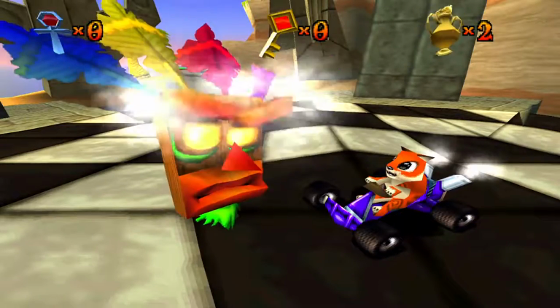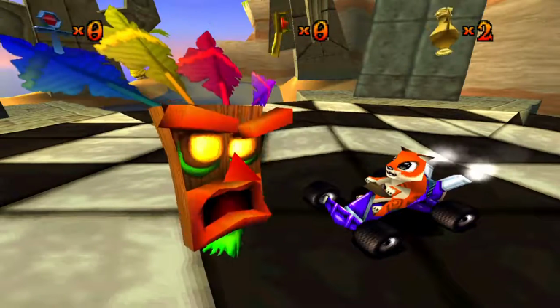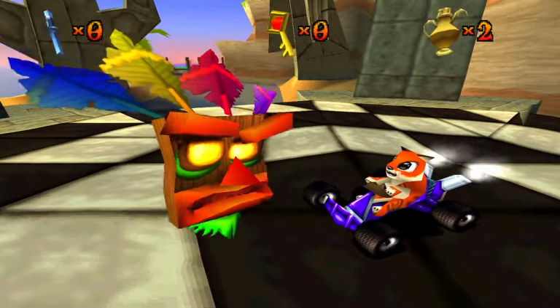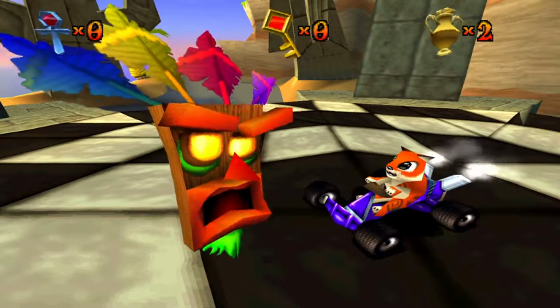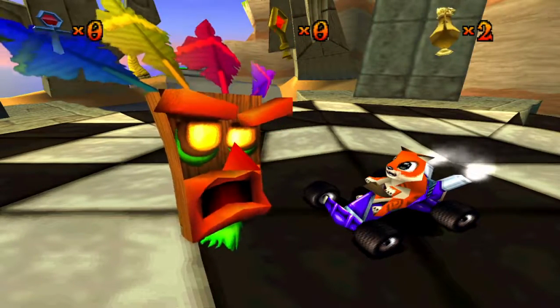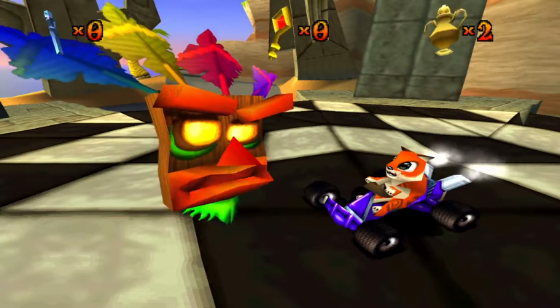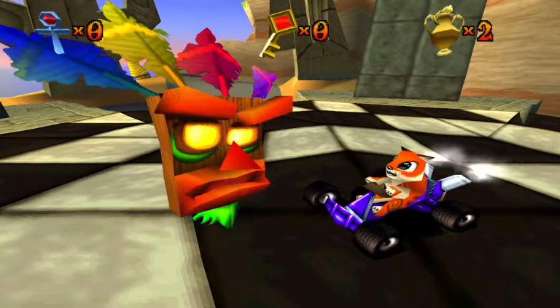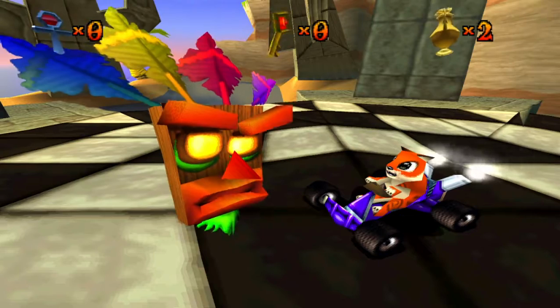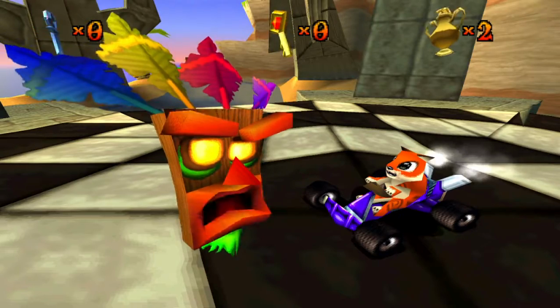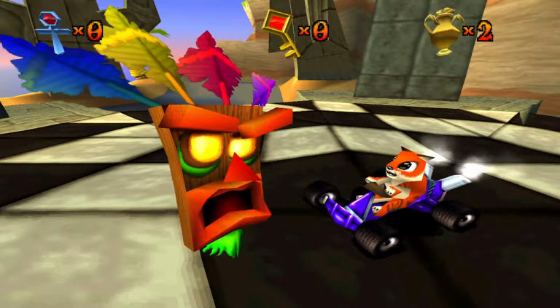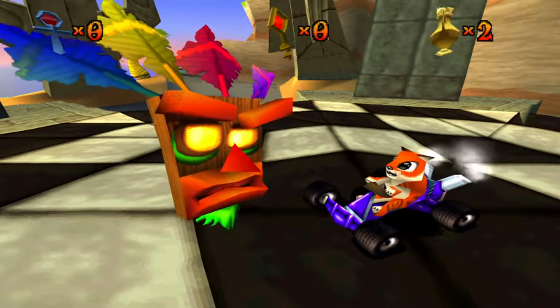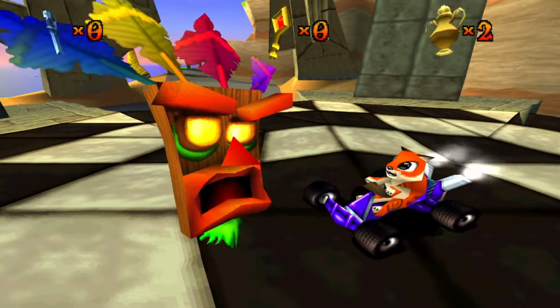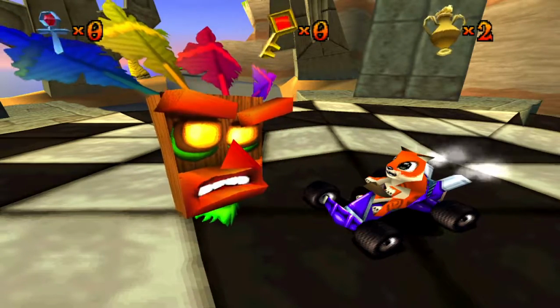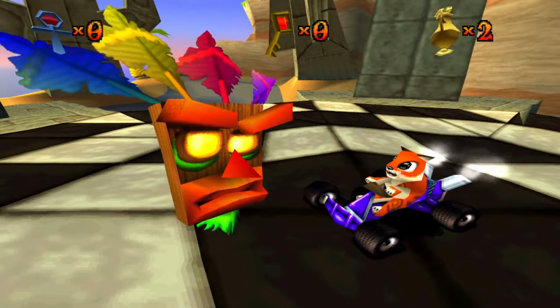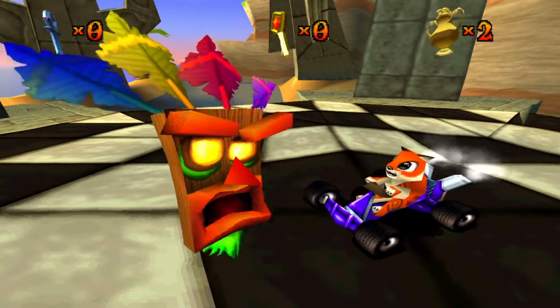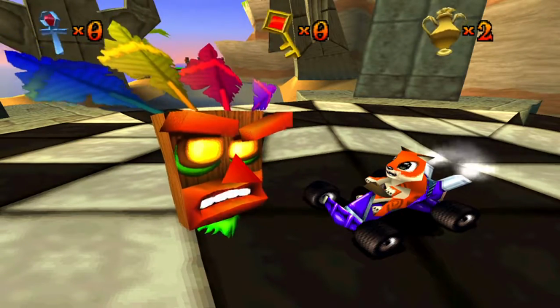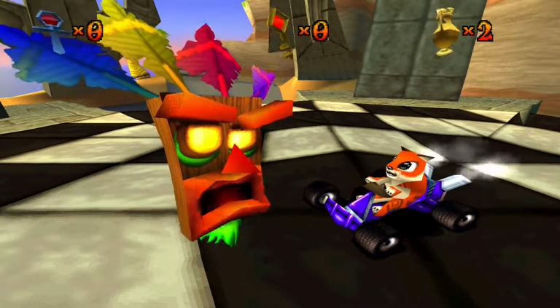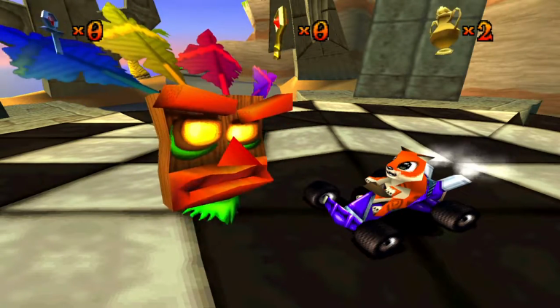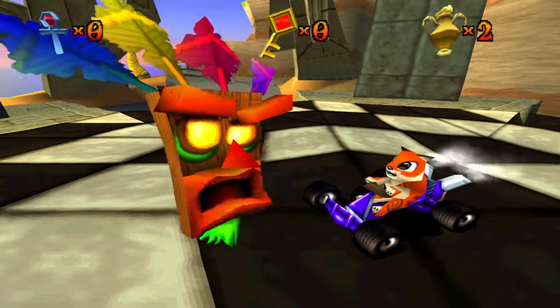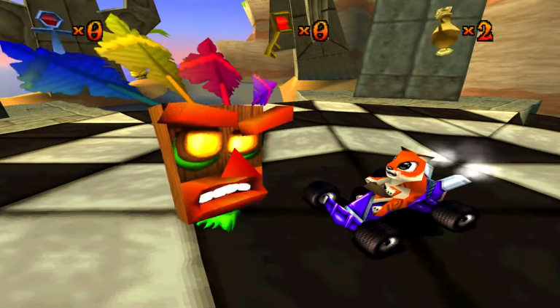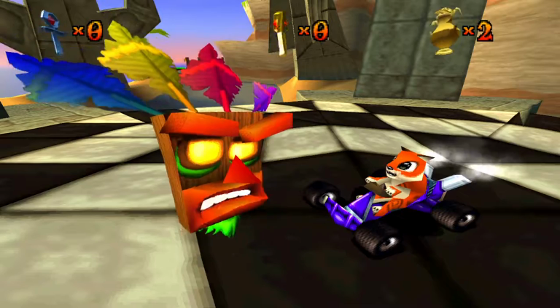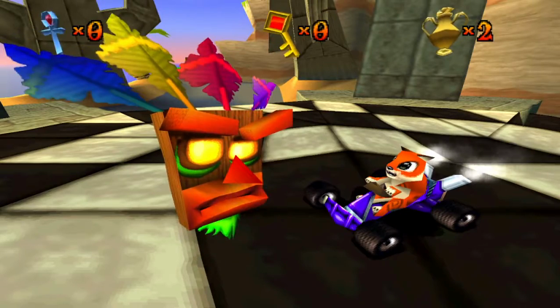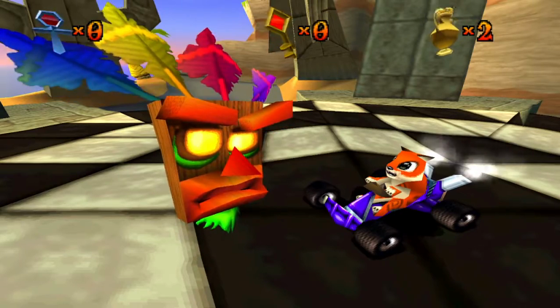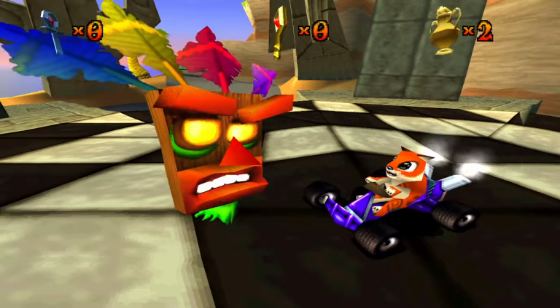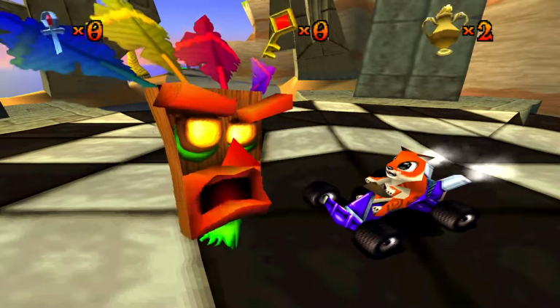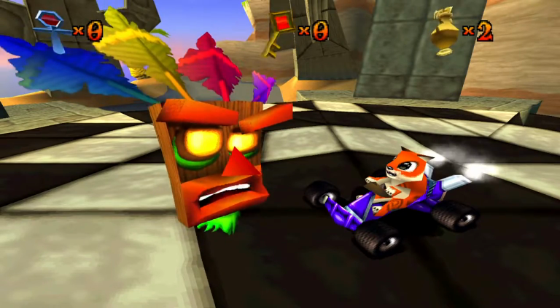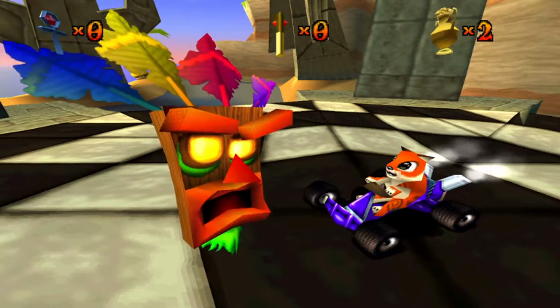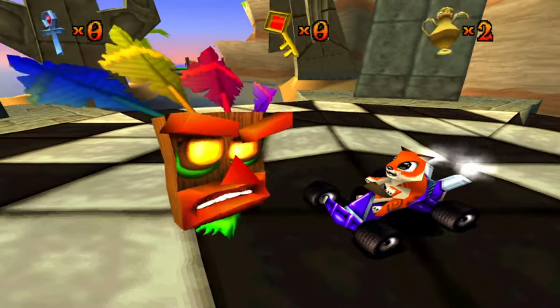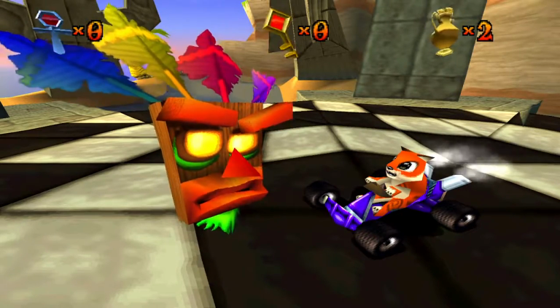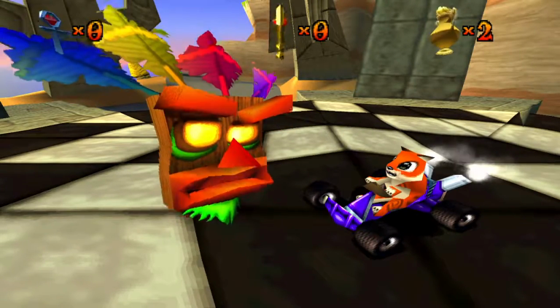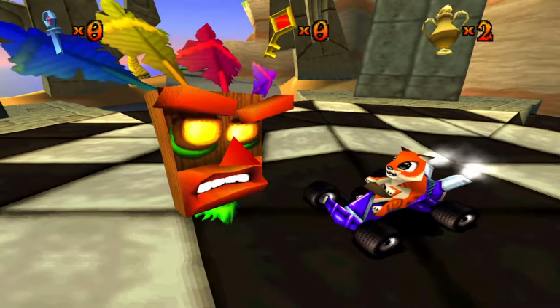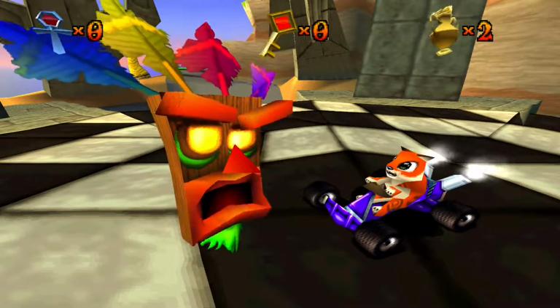When you get a TNT crate on your head, start hopping immediately. If you react fast and hop enough times, the TNT crate will fall off your head before it explodes.